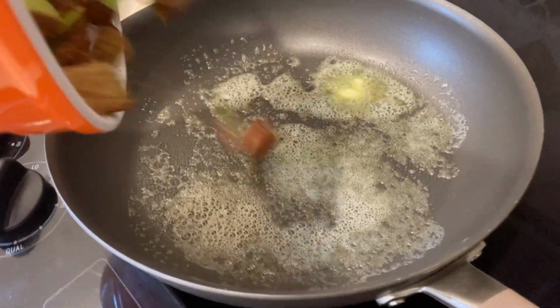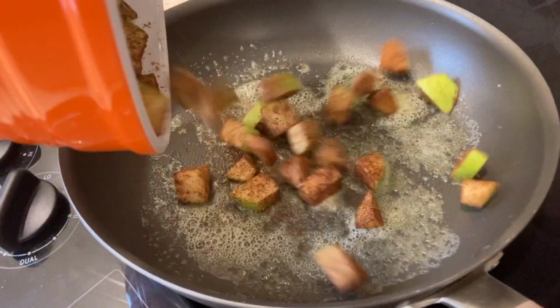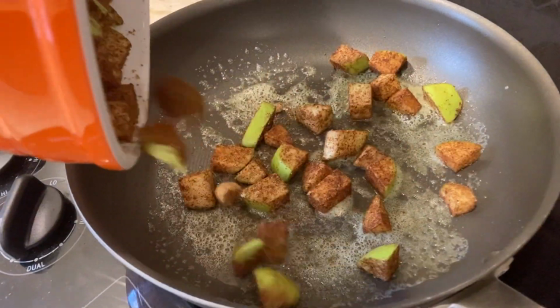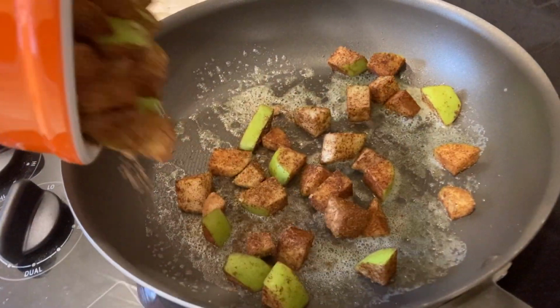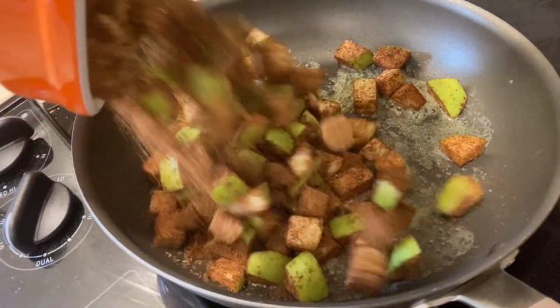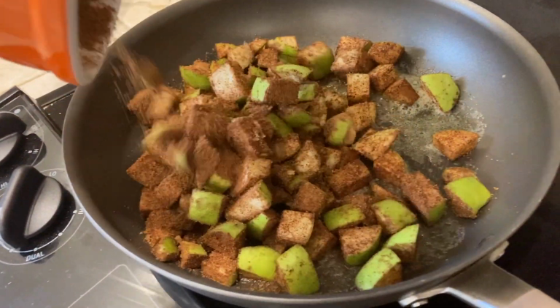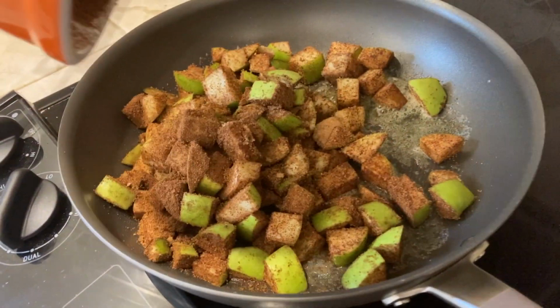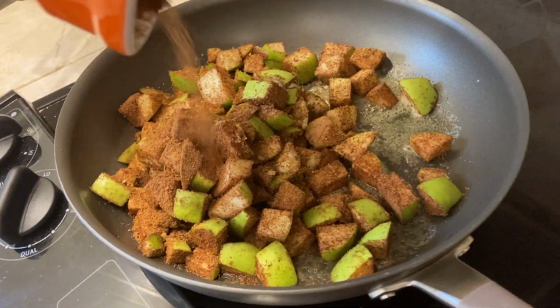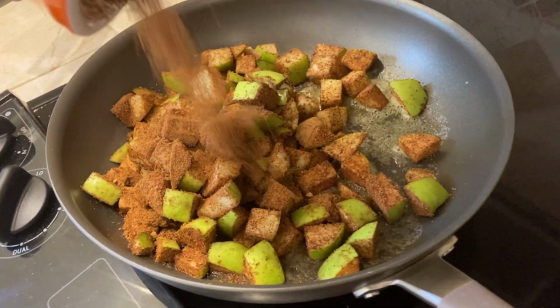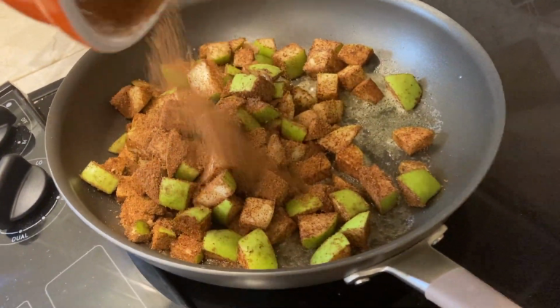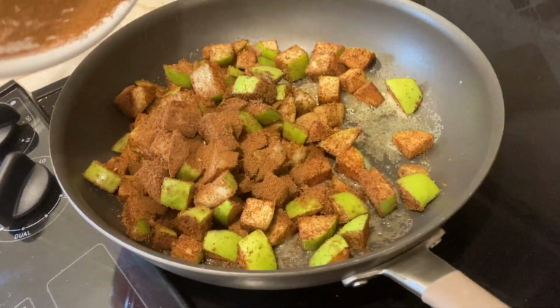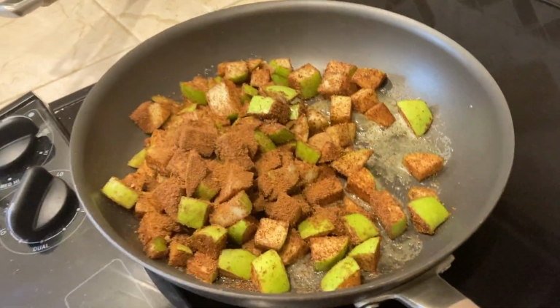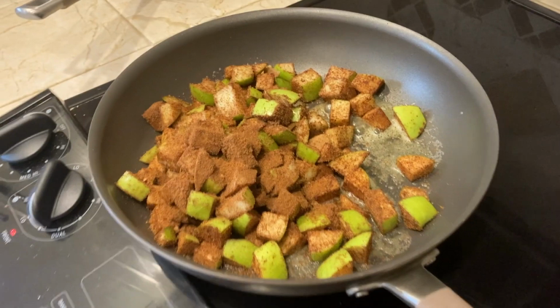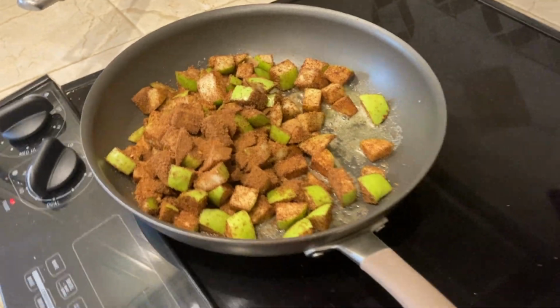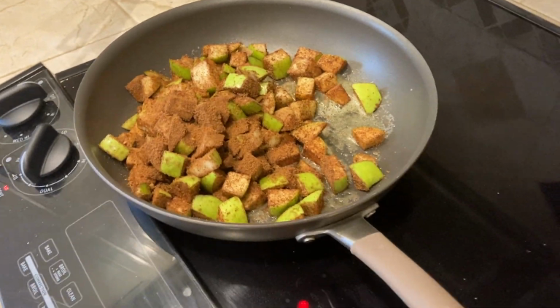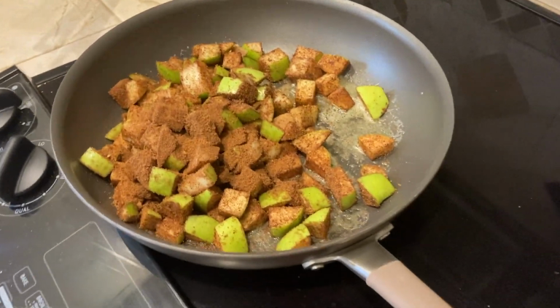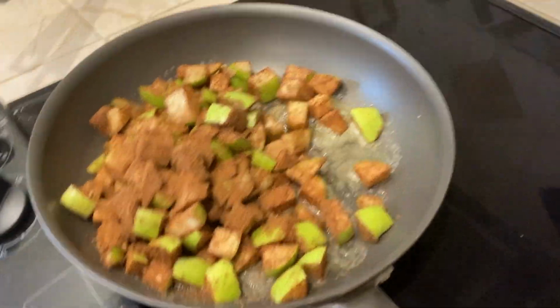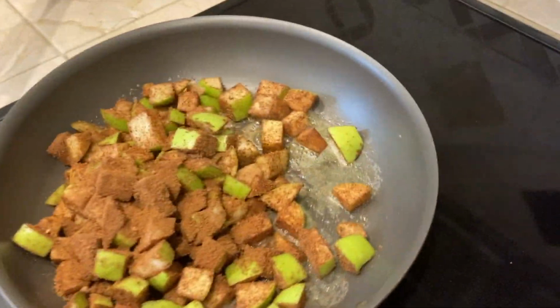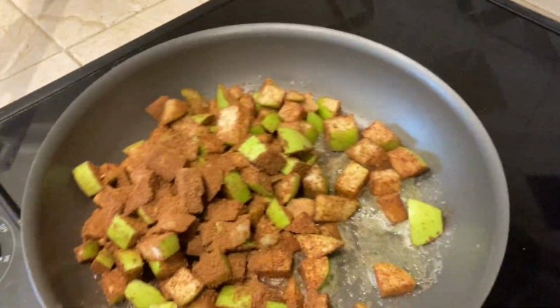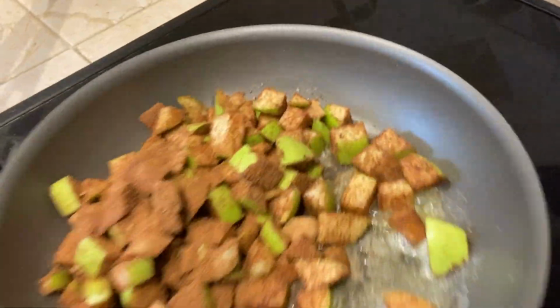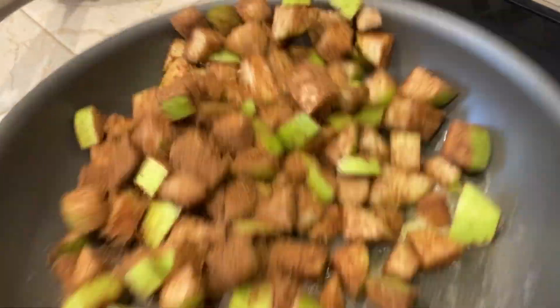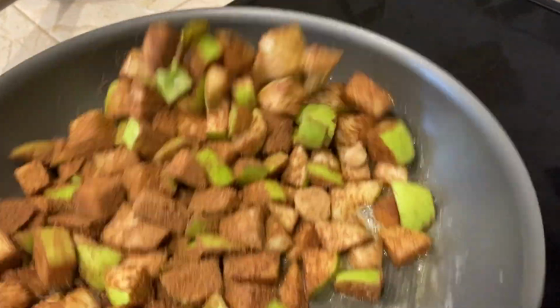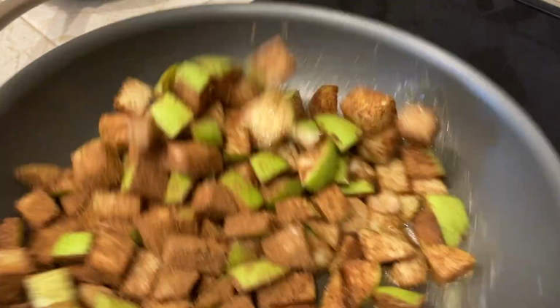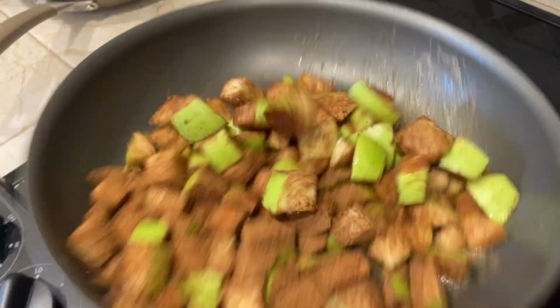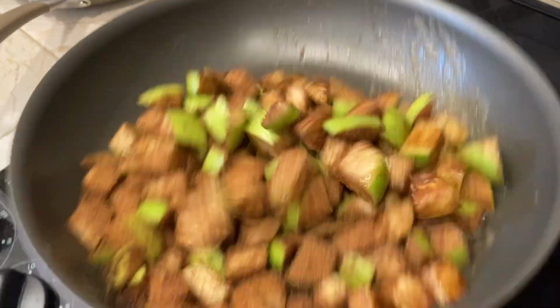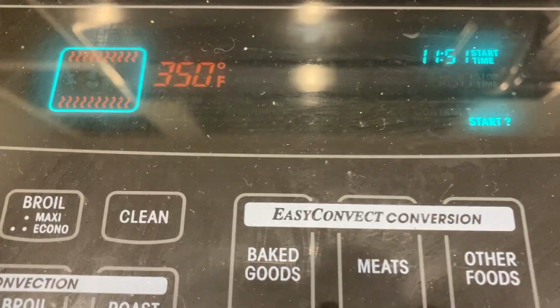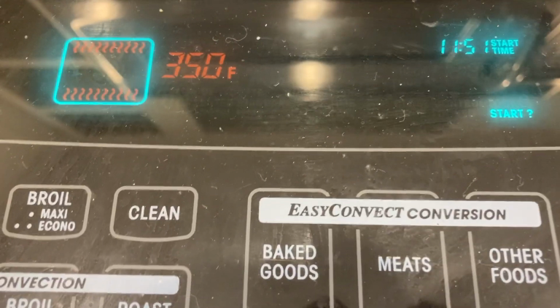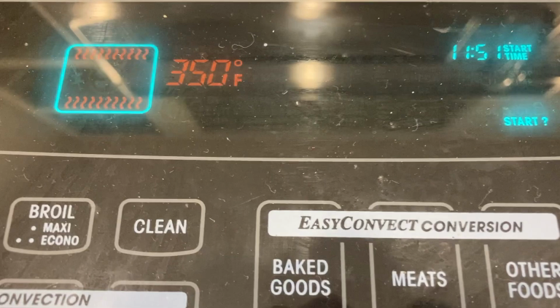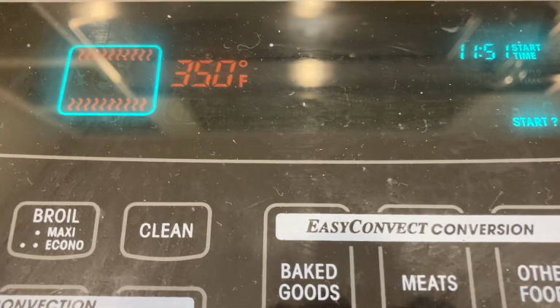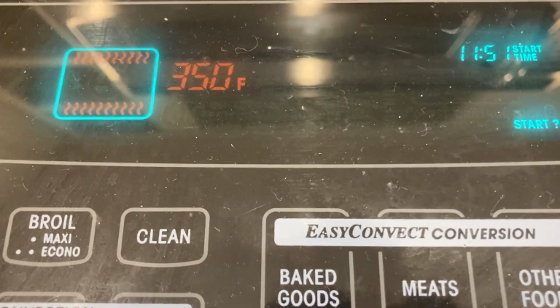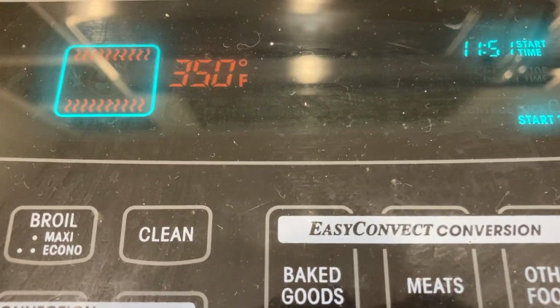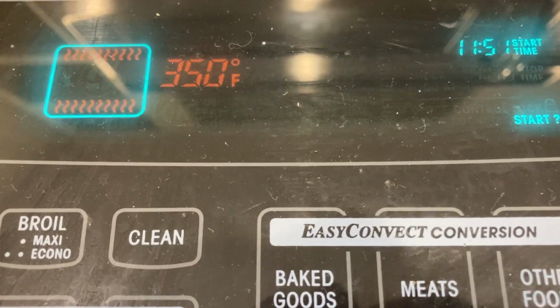Then we heat up a skillet with a tablespoon of butter and drop our sugary apples on top. Cook them until they're soft and have a nice glaze. This is where I preheated my oven and started my wet mixture.